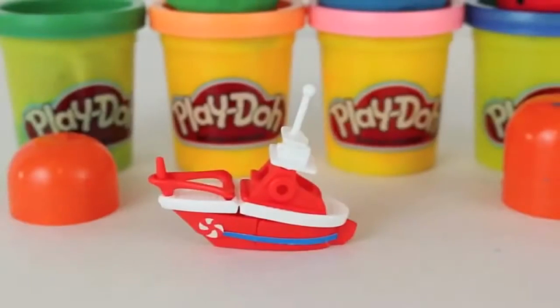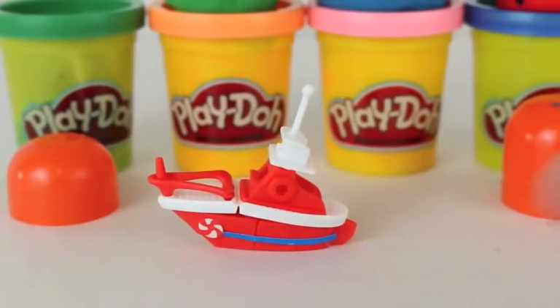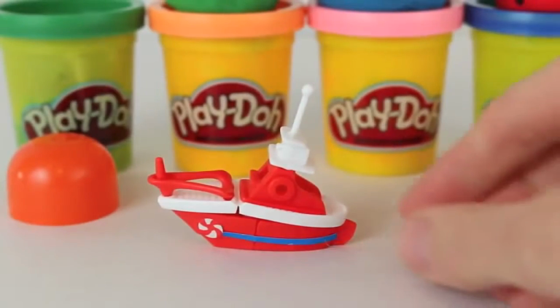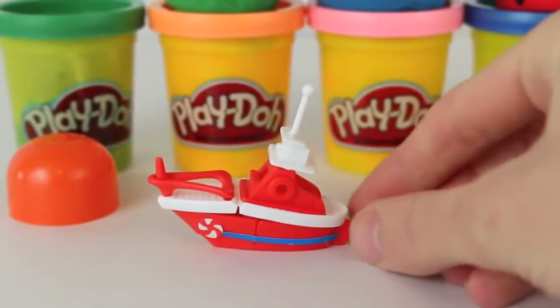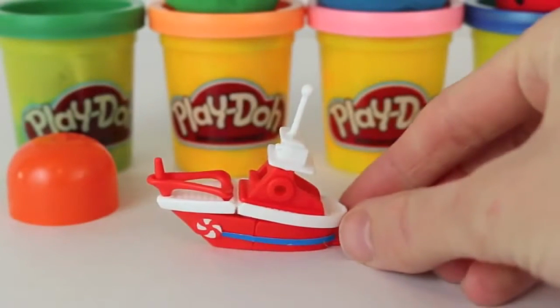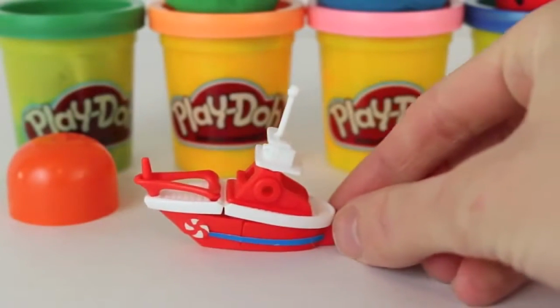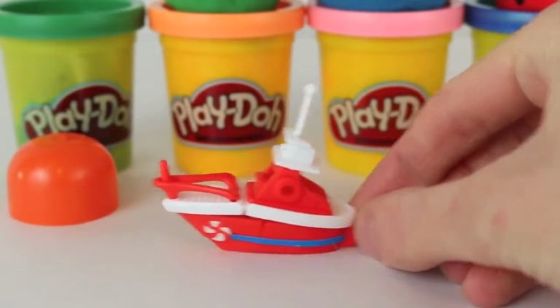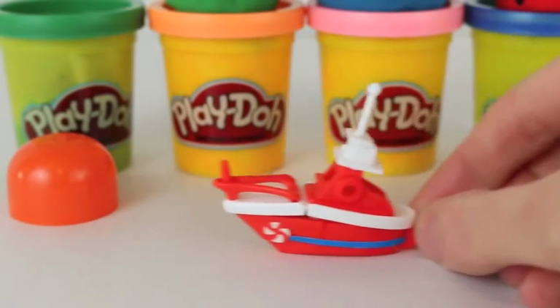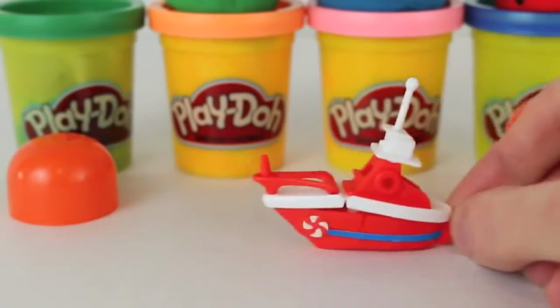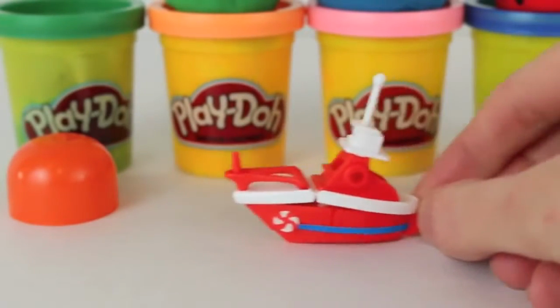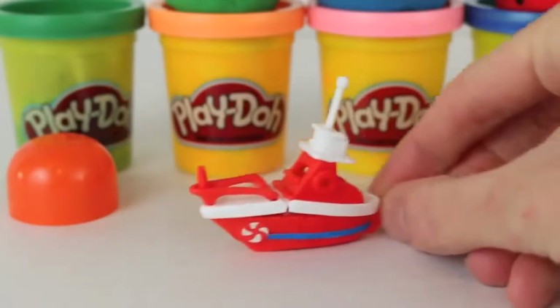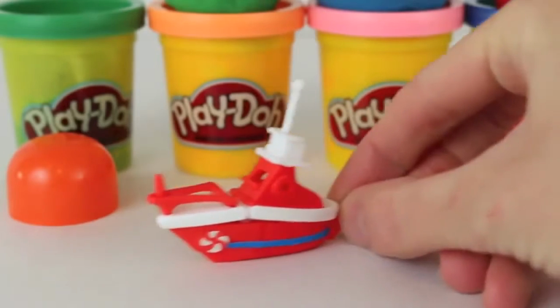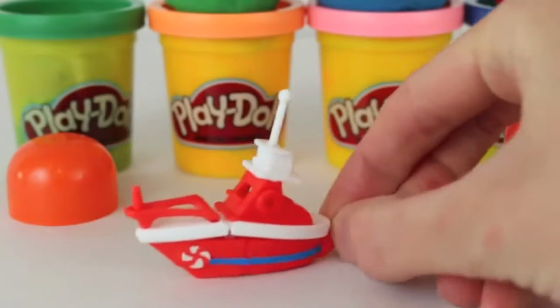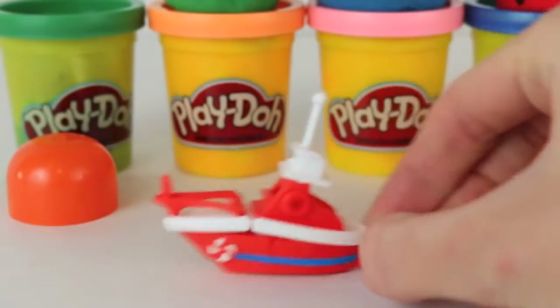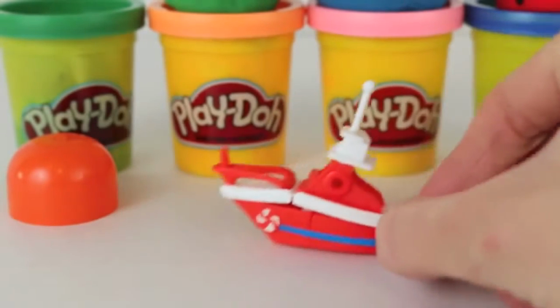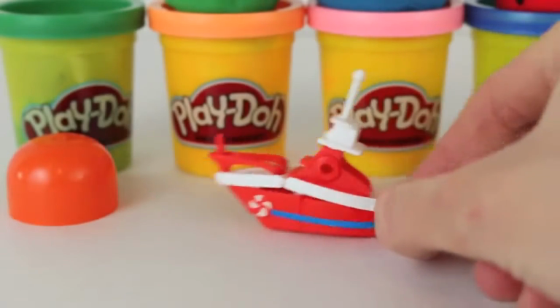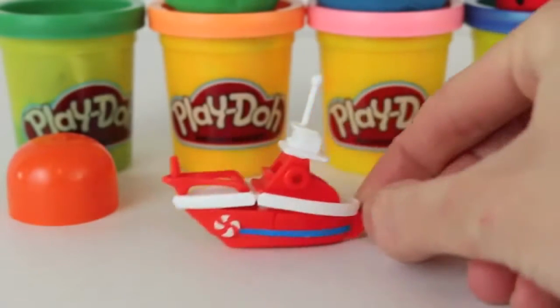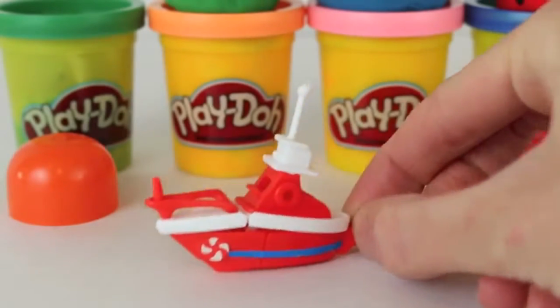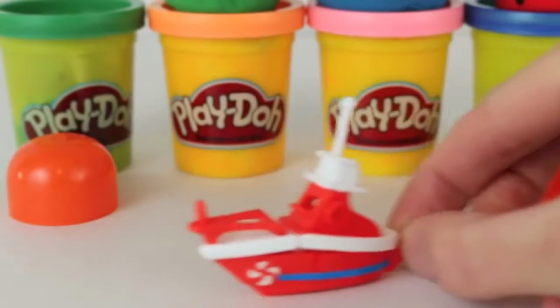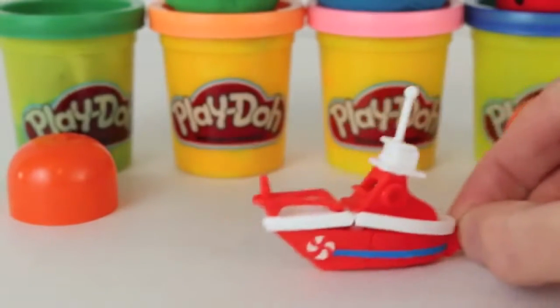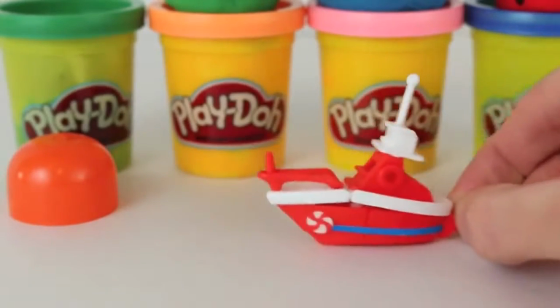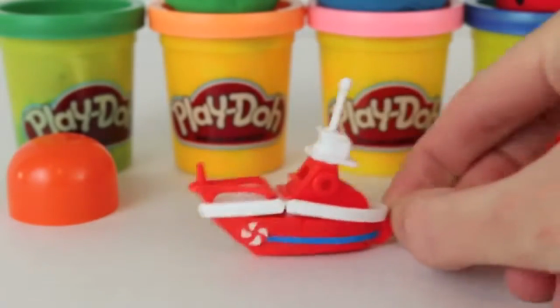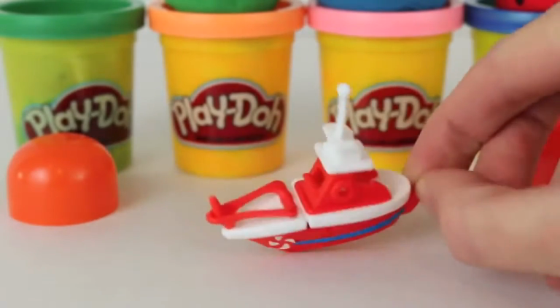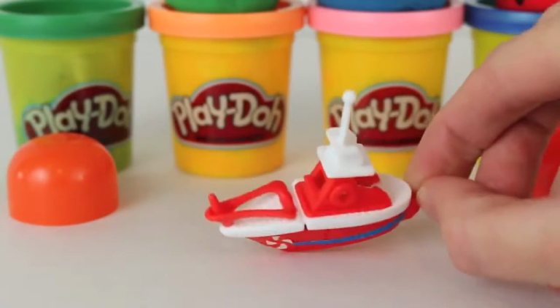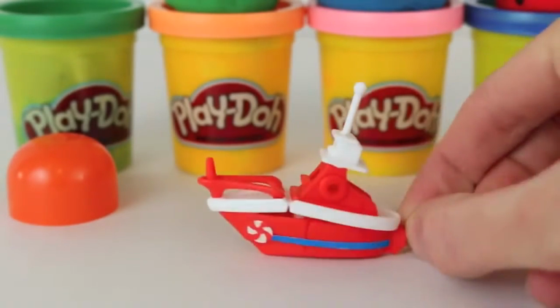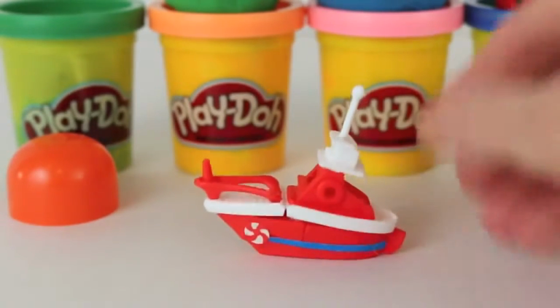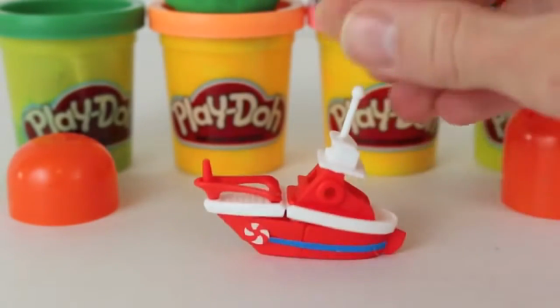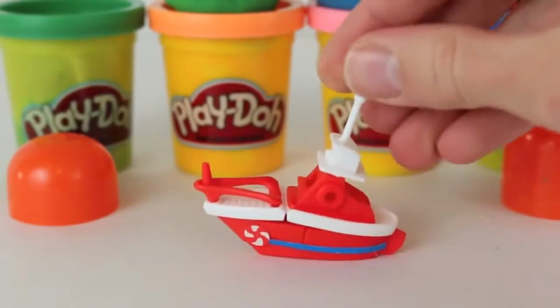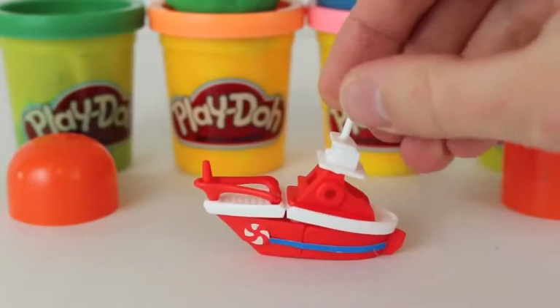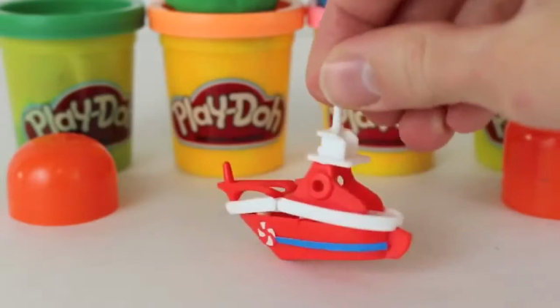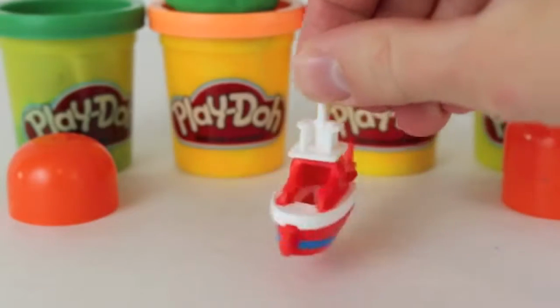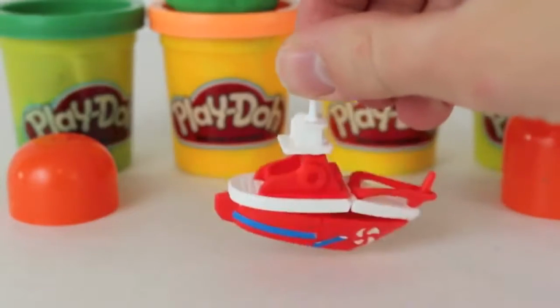This boat is really cool. It's got a little sticker of a life preserver on the side and you can move it around. Of course, it's got no wheels on the bottom, so you've got to do everything with your fingers.